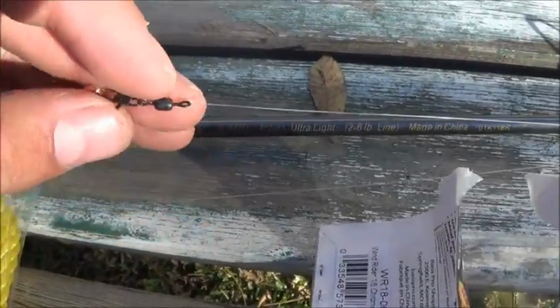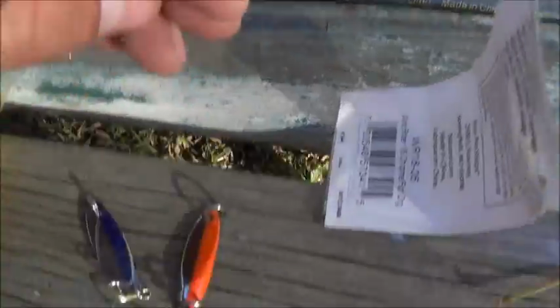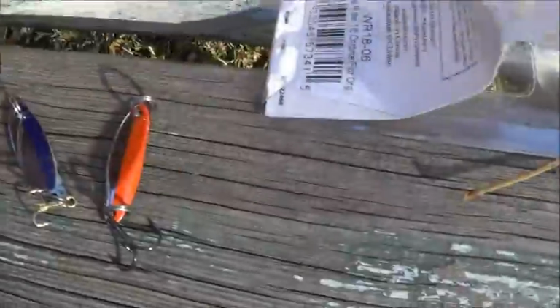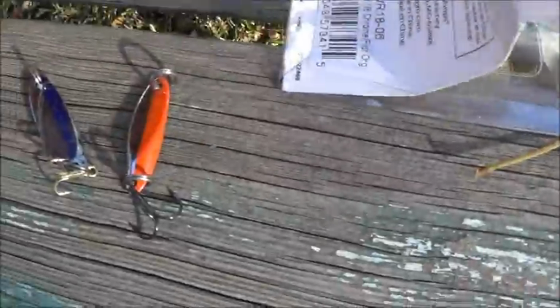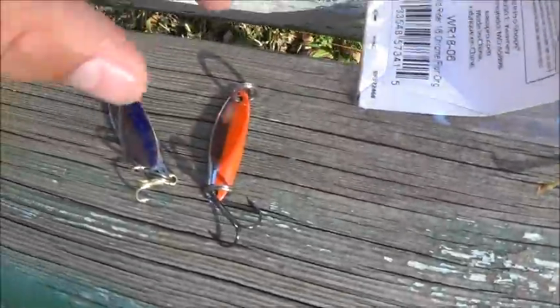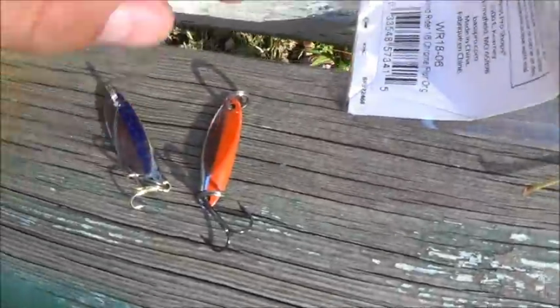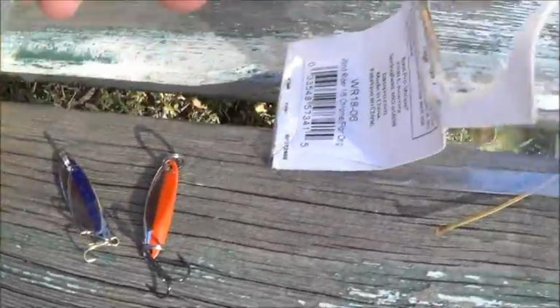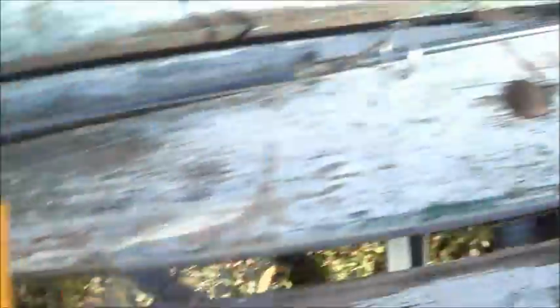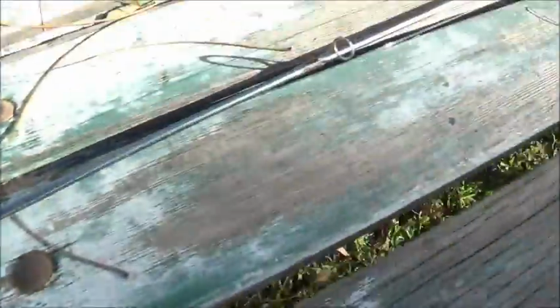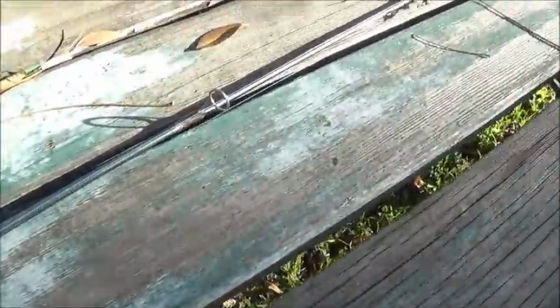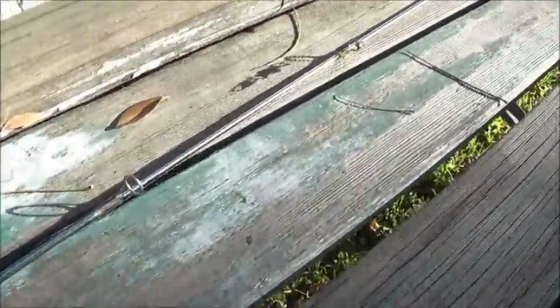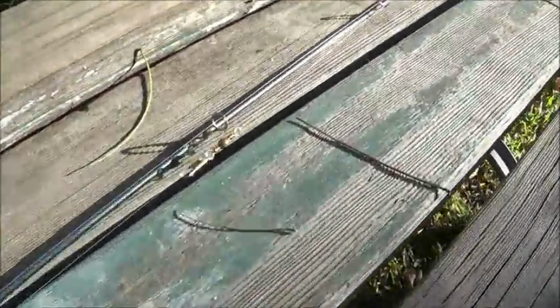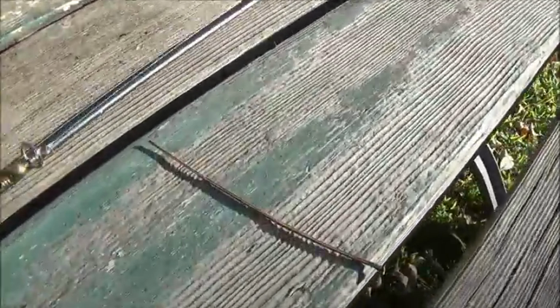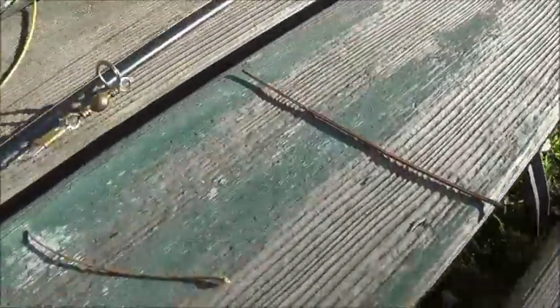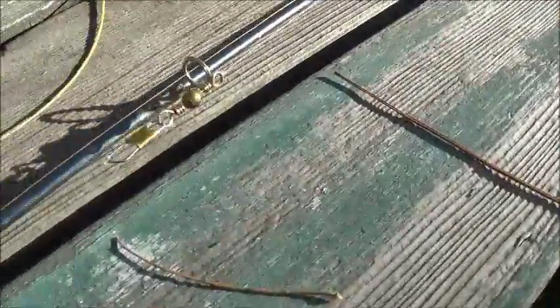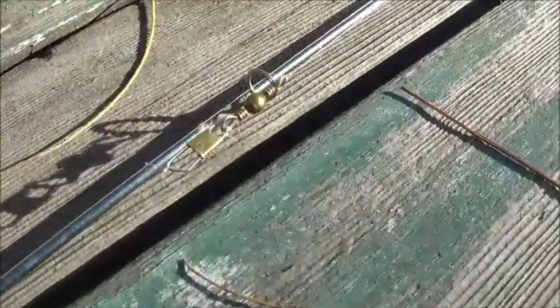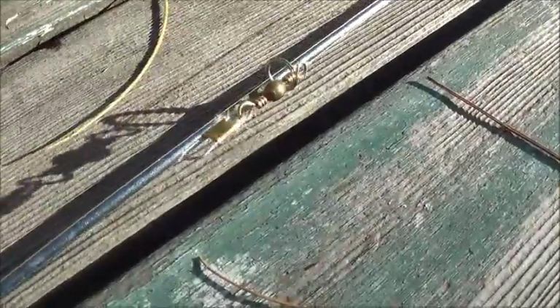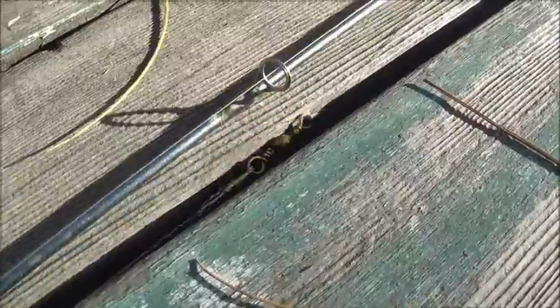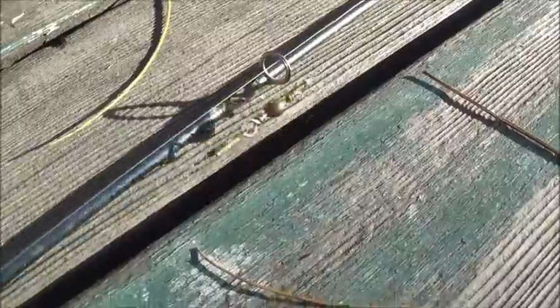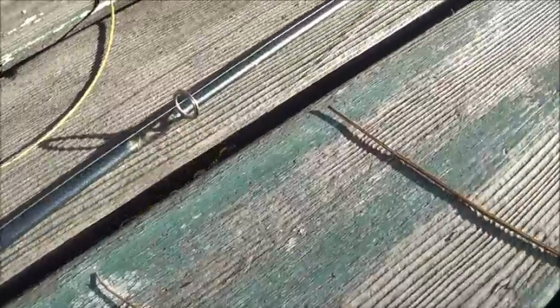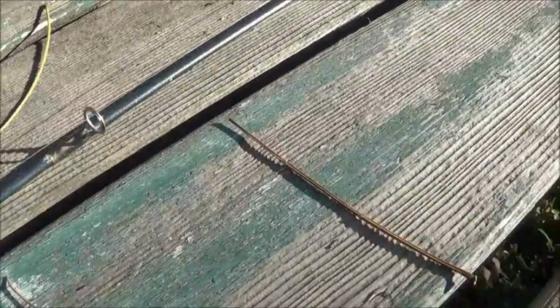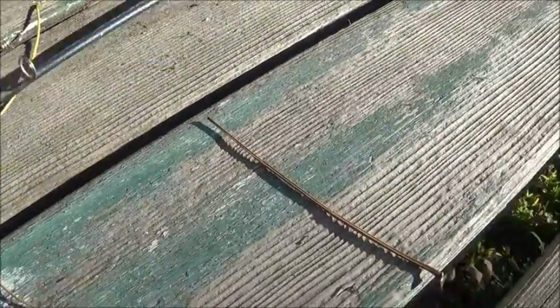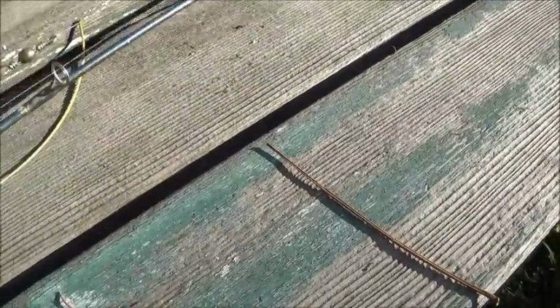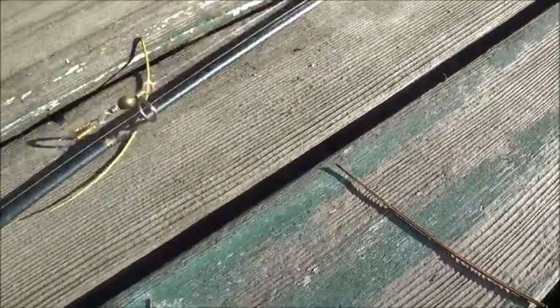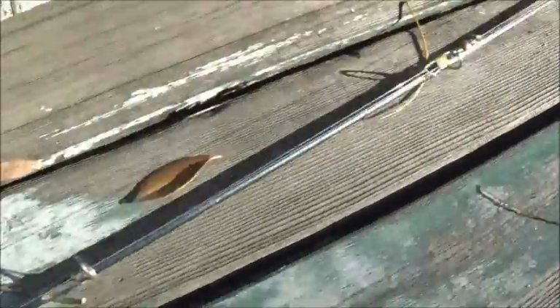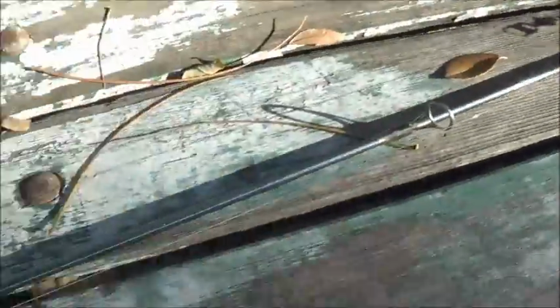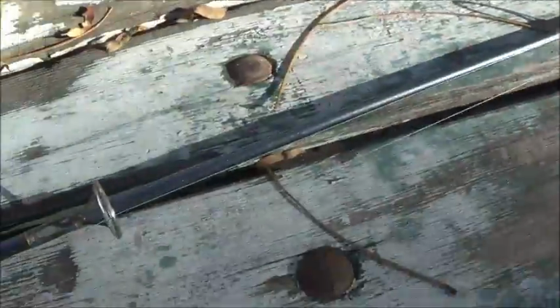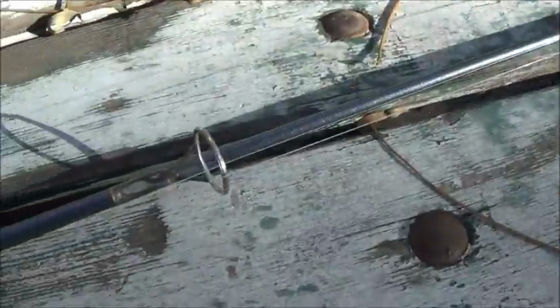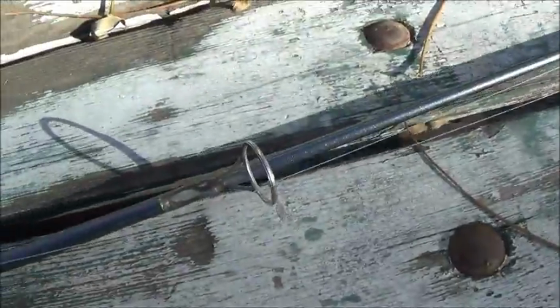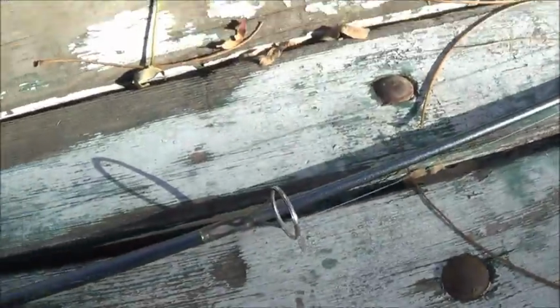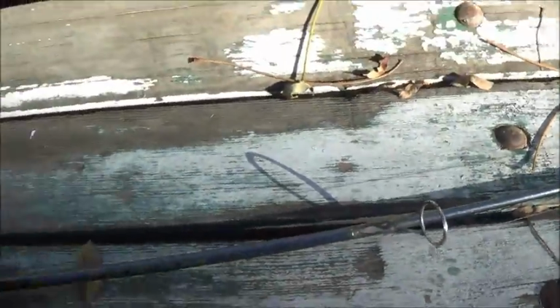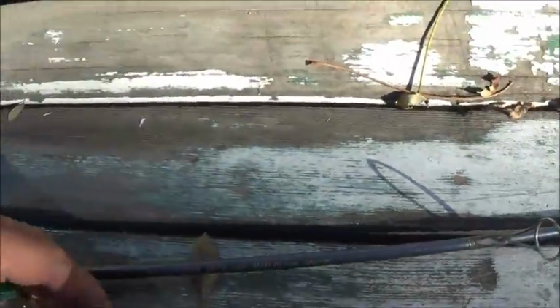A little bit further up the line I have another barrel swivel snap, just in case I want to switch this one off, because this spoon came with this already on. When I tie one of these on there I have to have it on, so down the line, as you guys can see, I have another snap swivel on there.